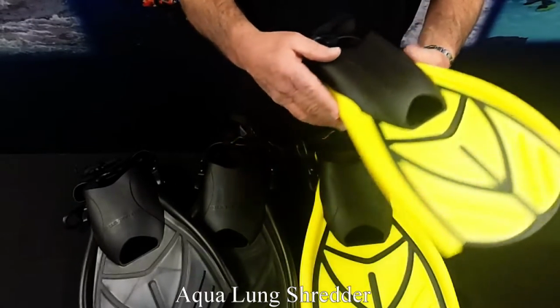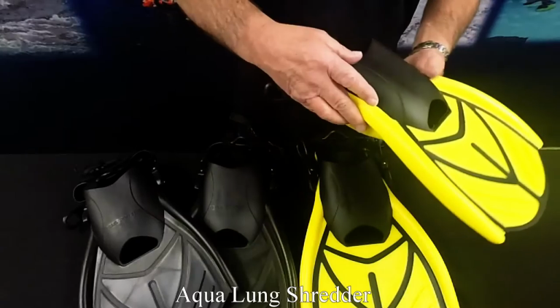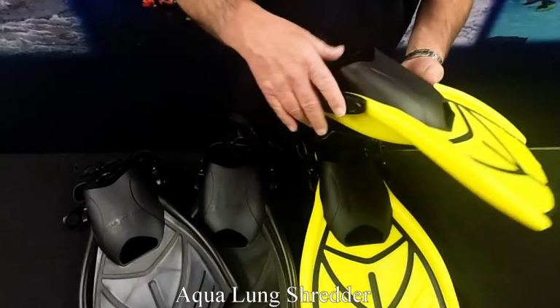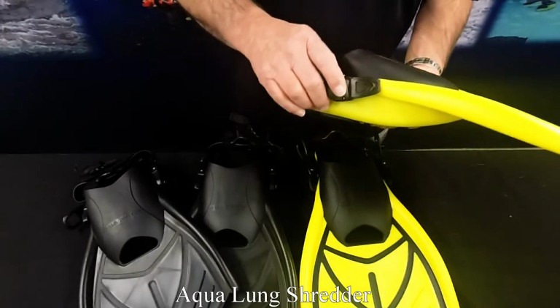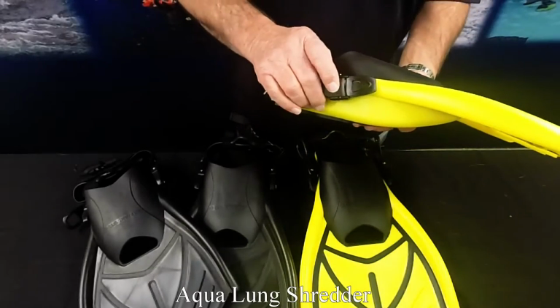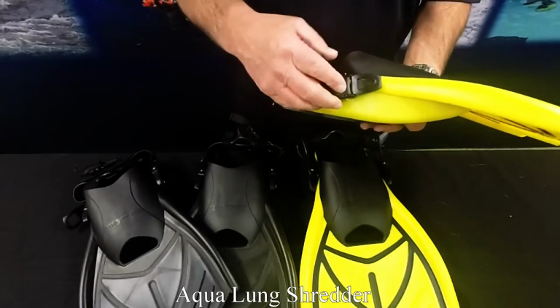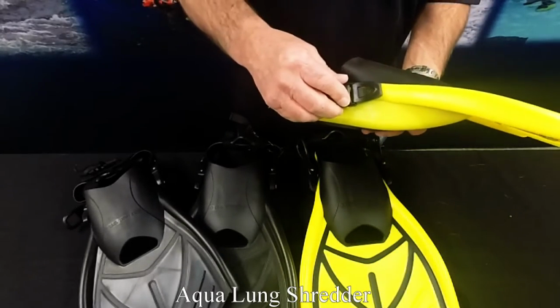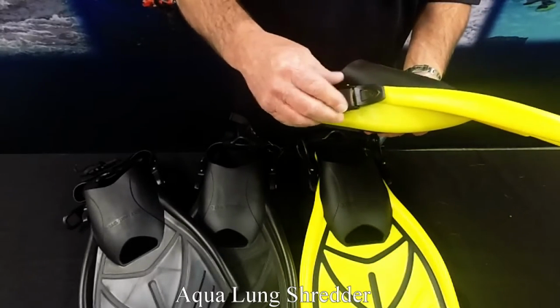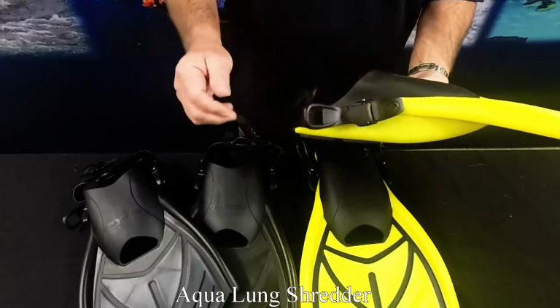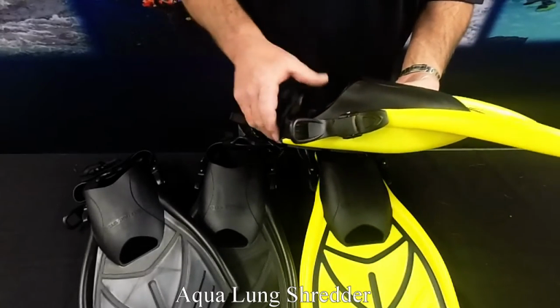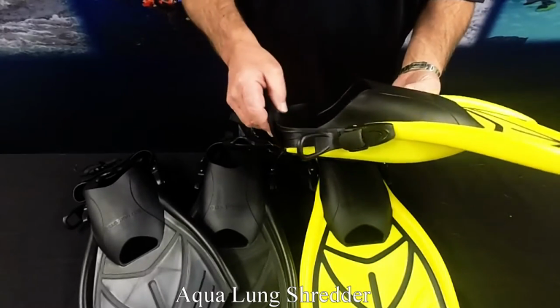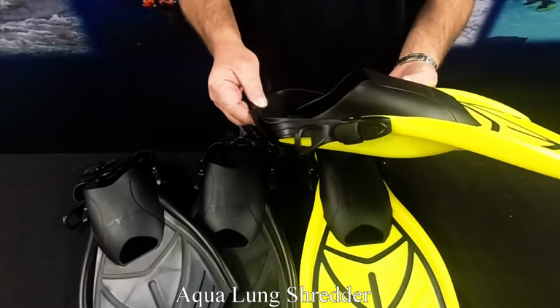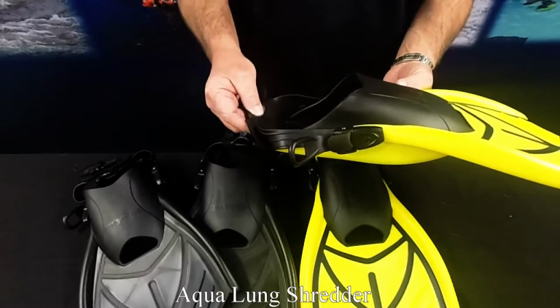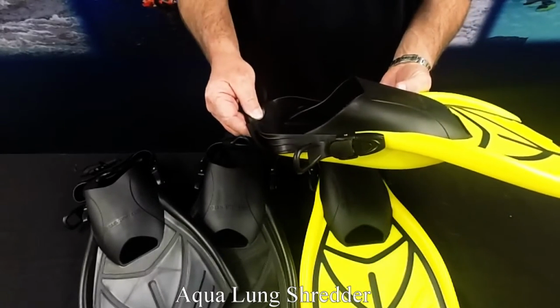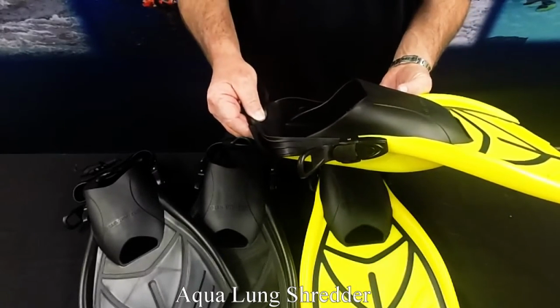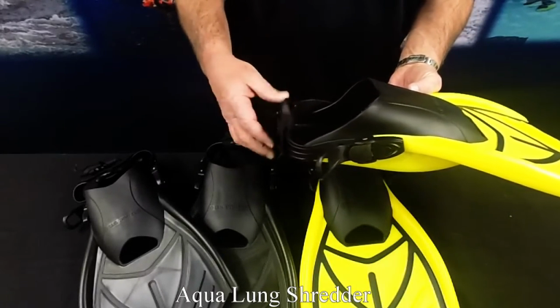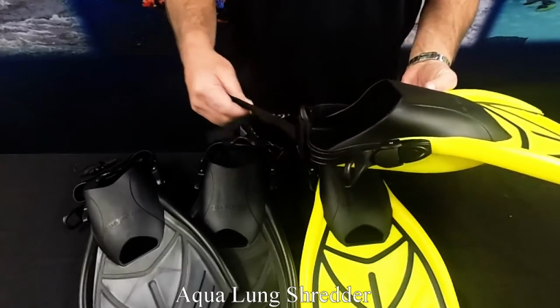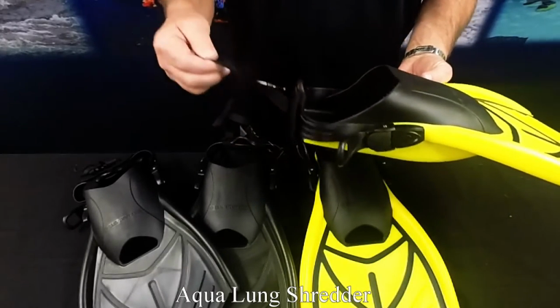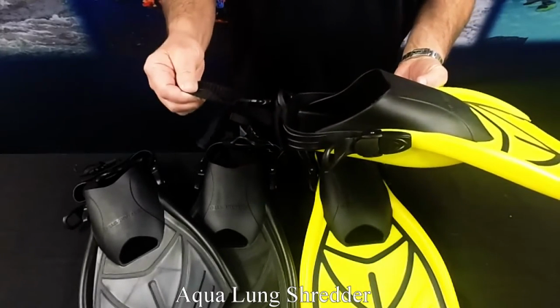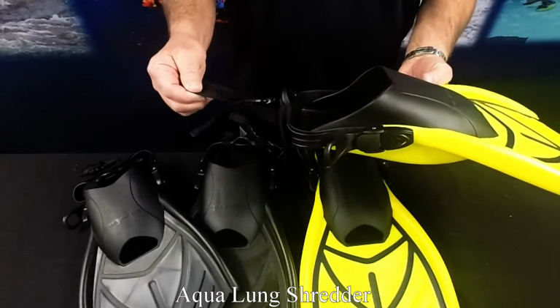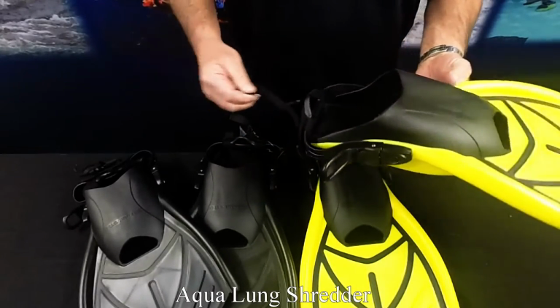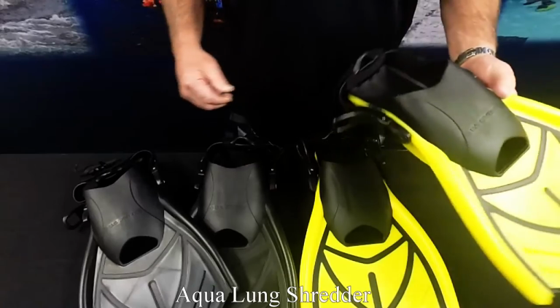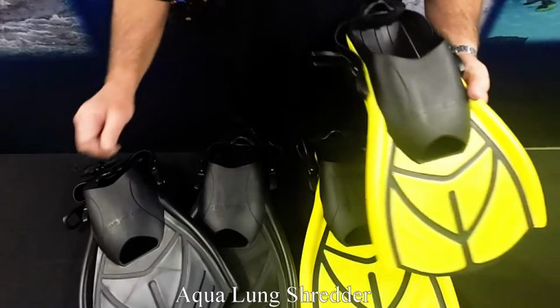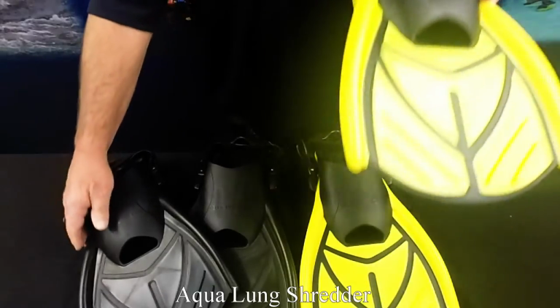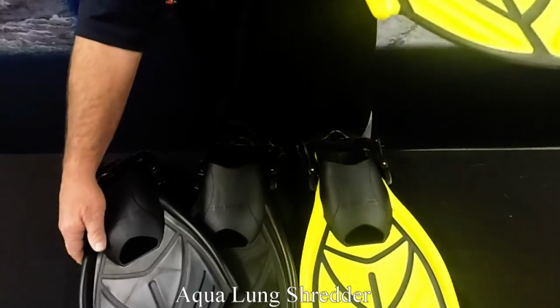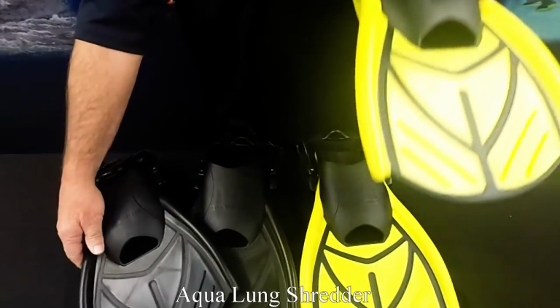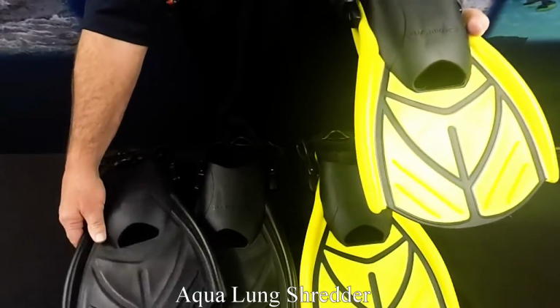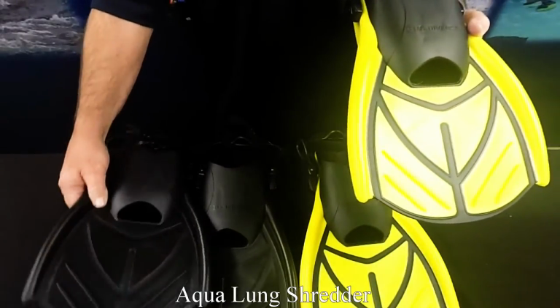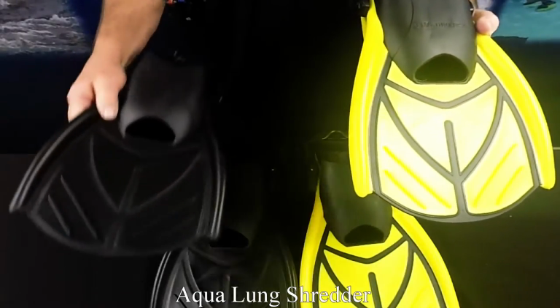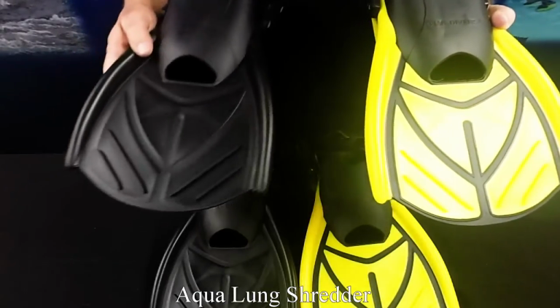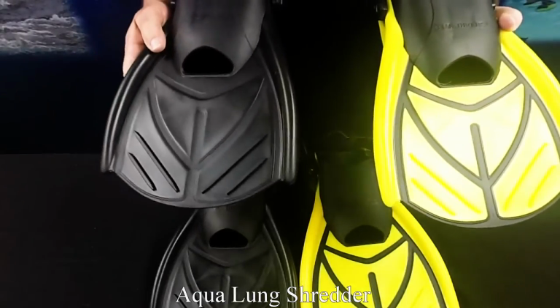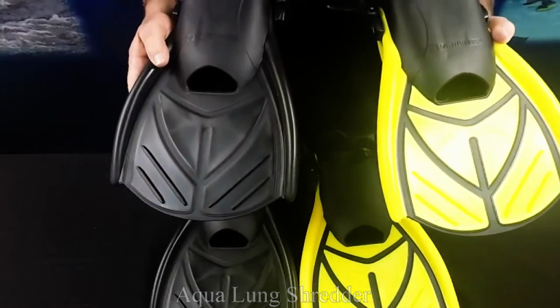It has adjustable buckles, a padded heel, and a leash. They are available in yellow and black.